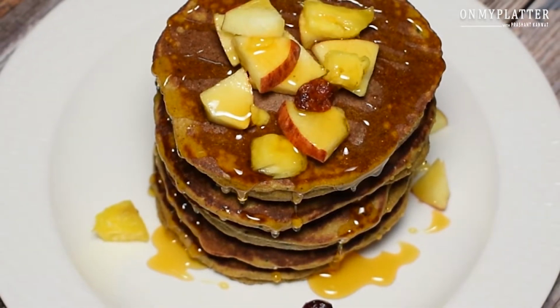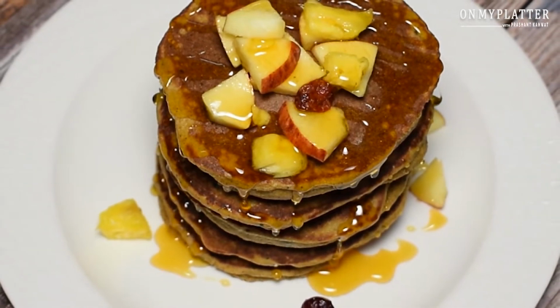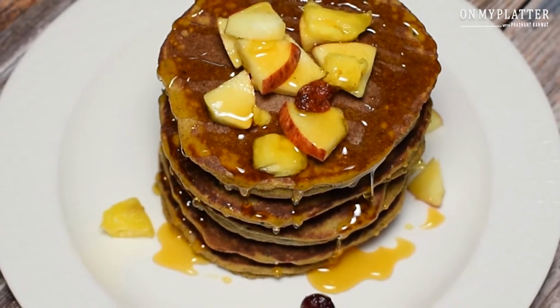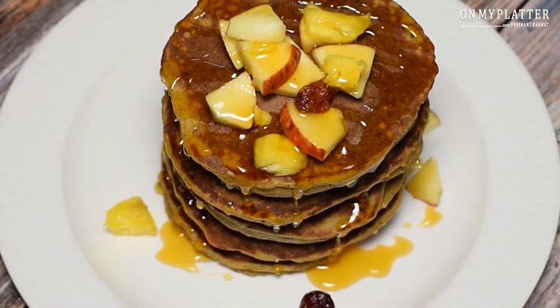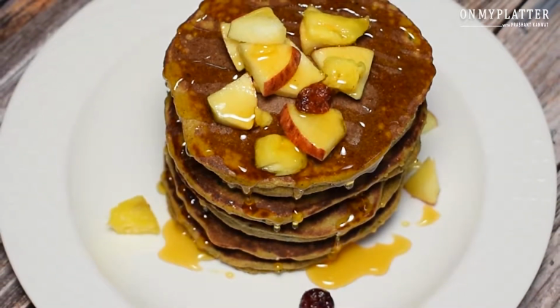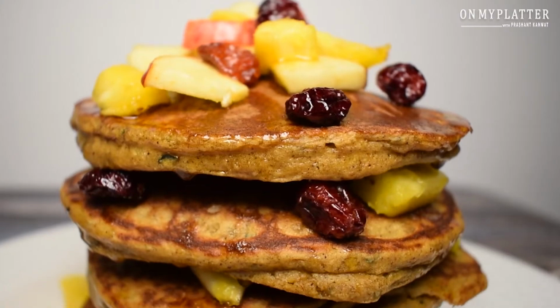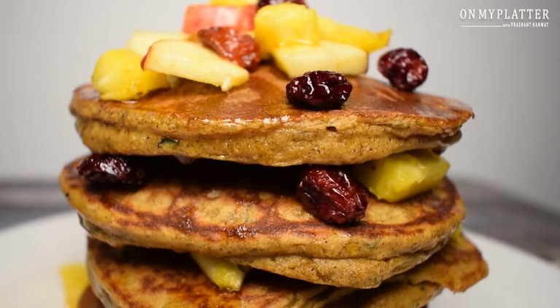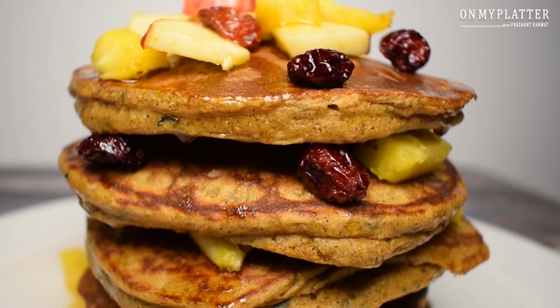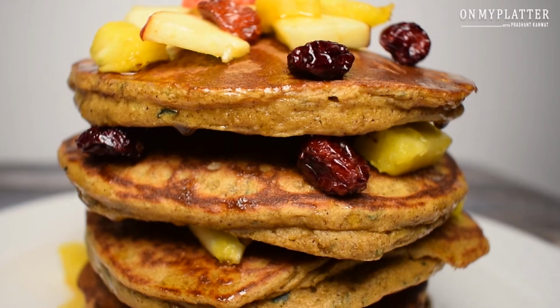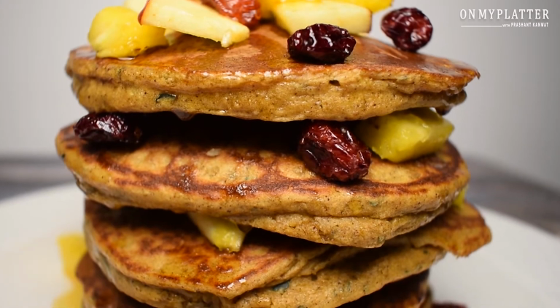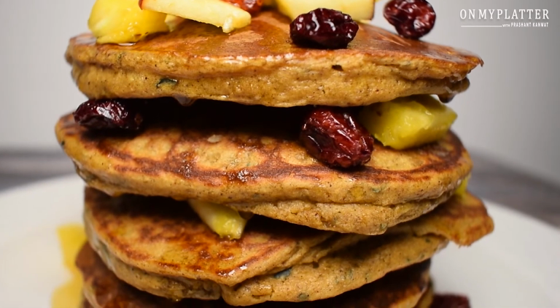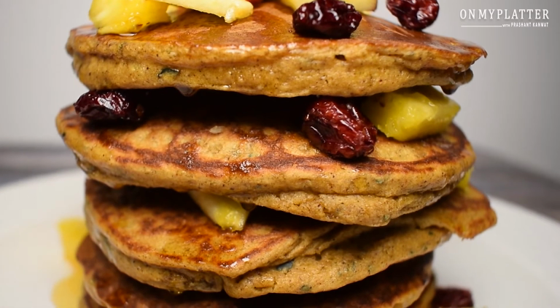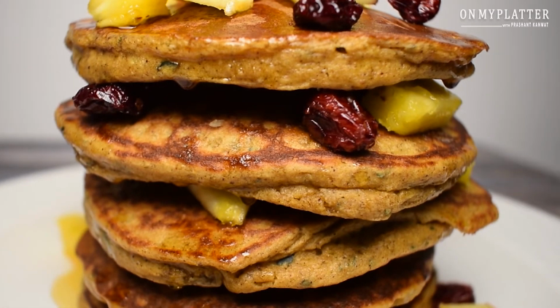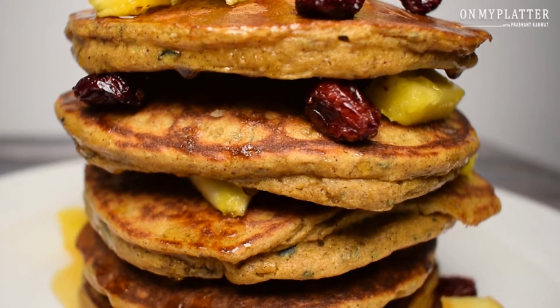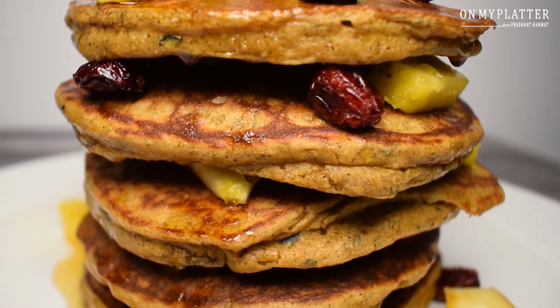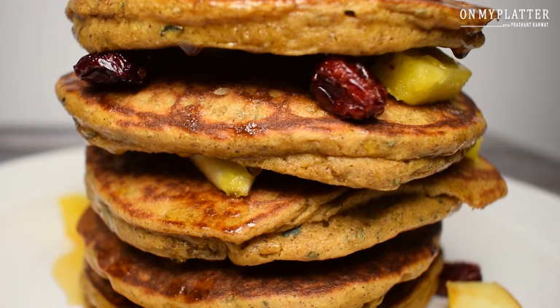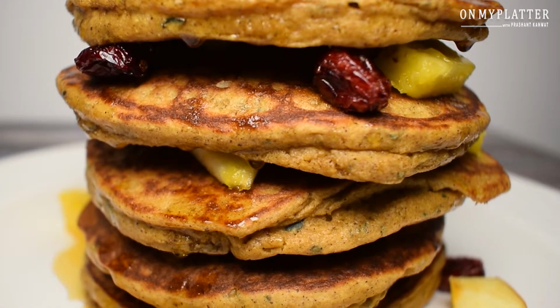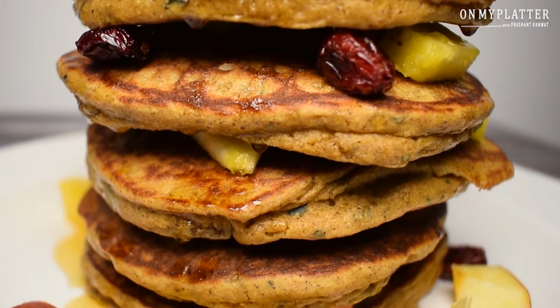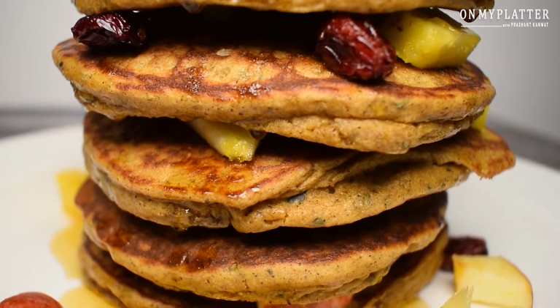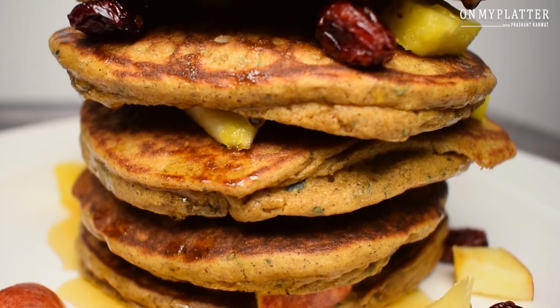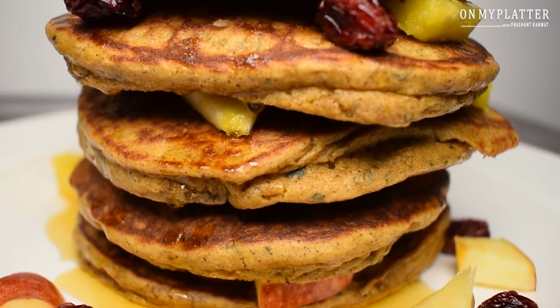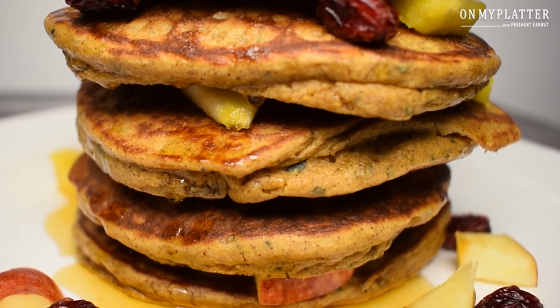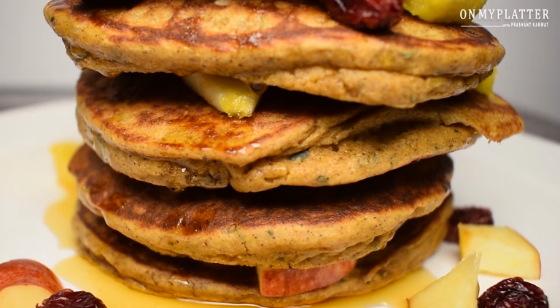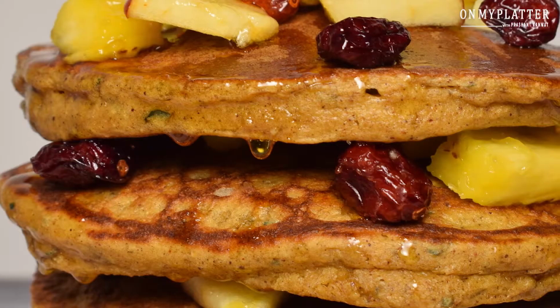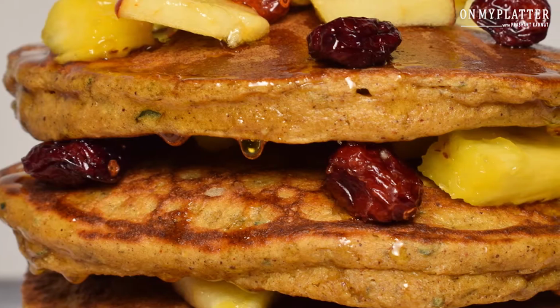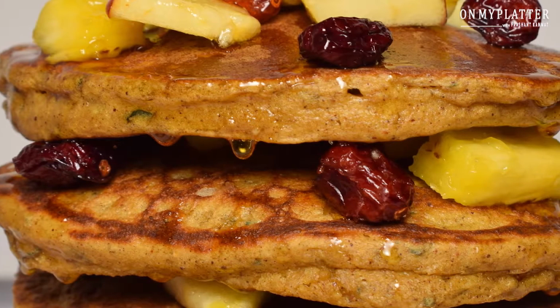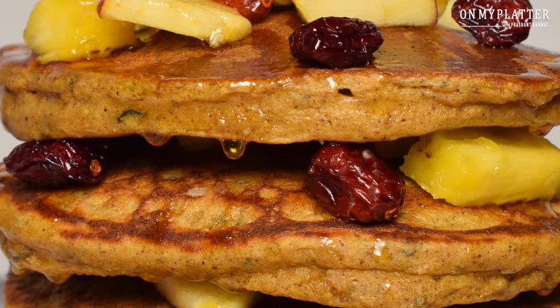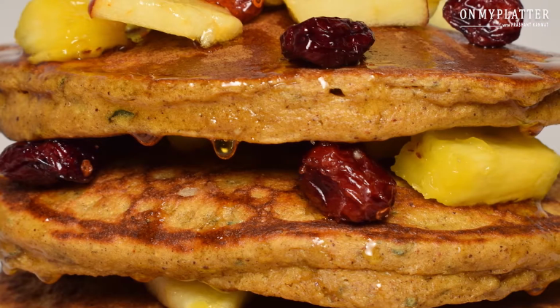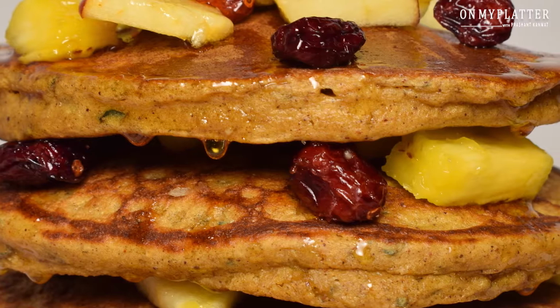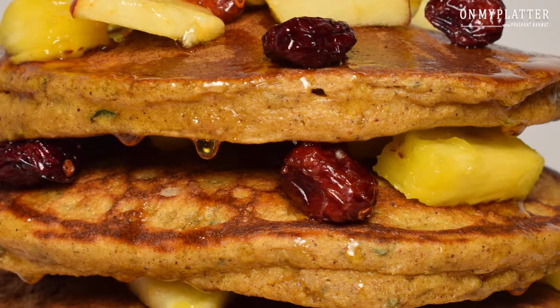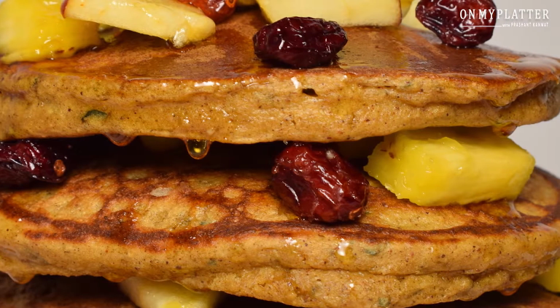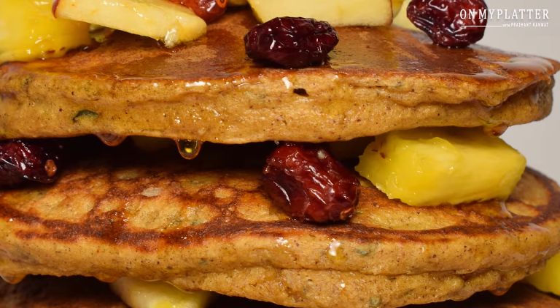I hope you like this recipe for healthy pancakes. If yes, then please like this video, share it with your friends and family, and don't forget to subscribe to my channel. Till then, I'm Prashant Kawat from On My Platter. I'll see you in my next recipe.